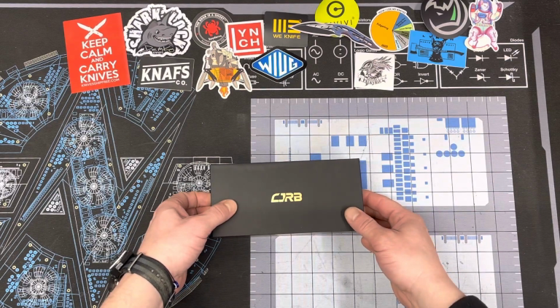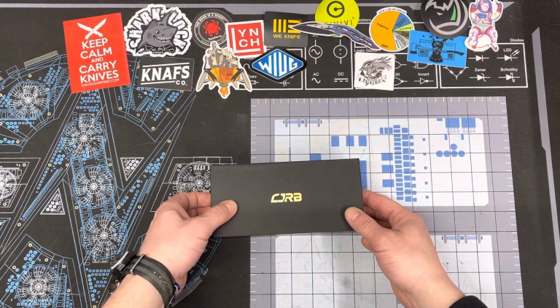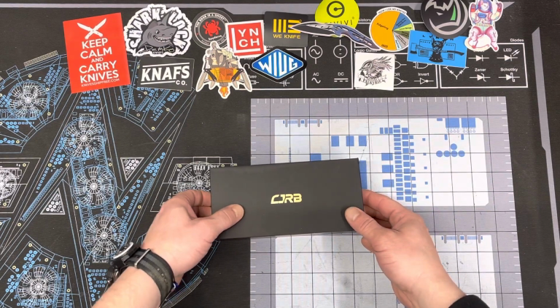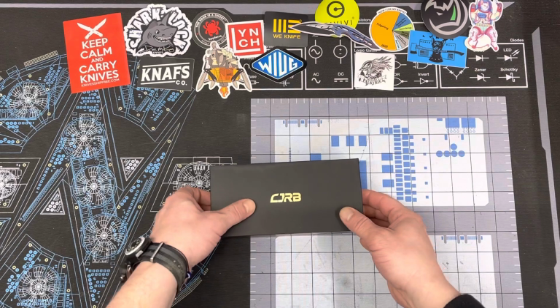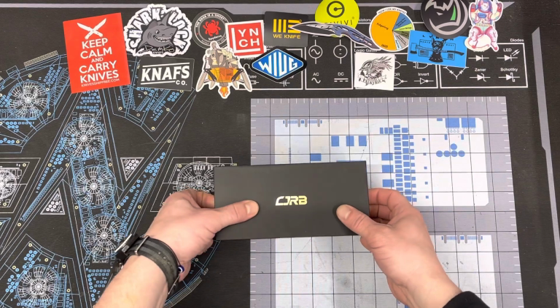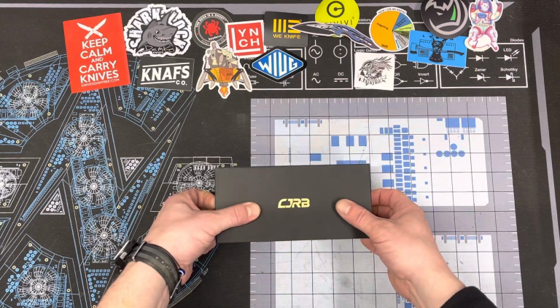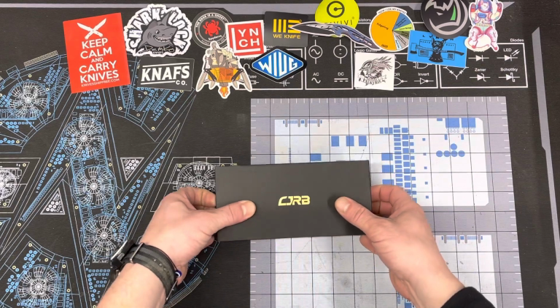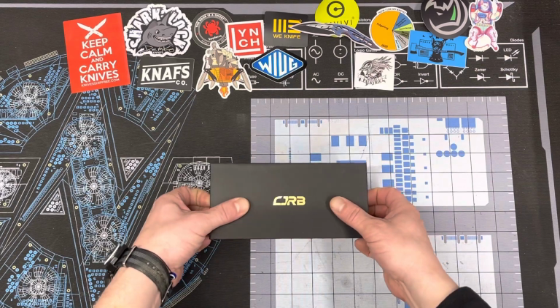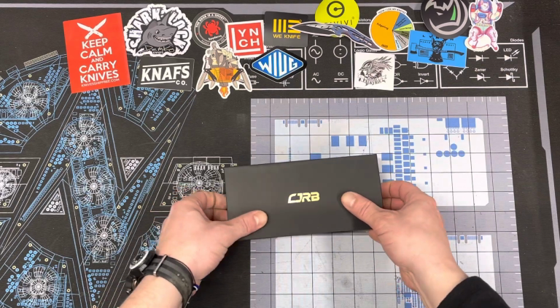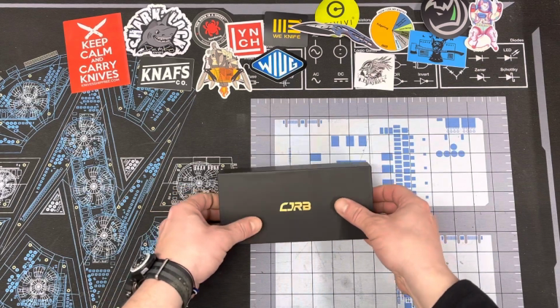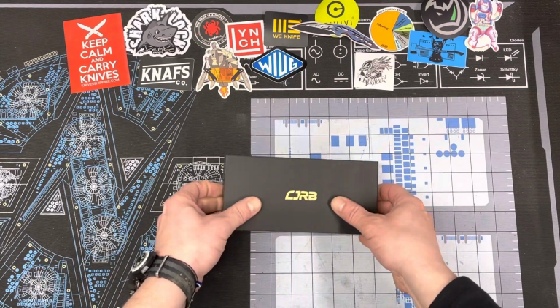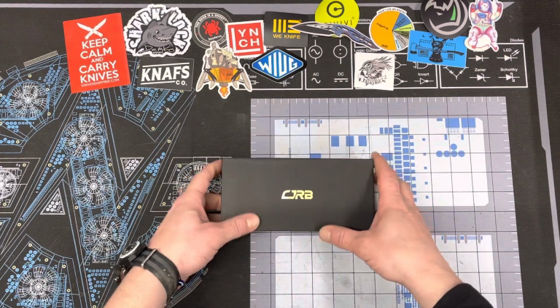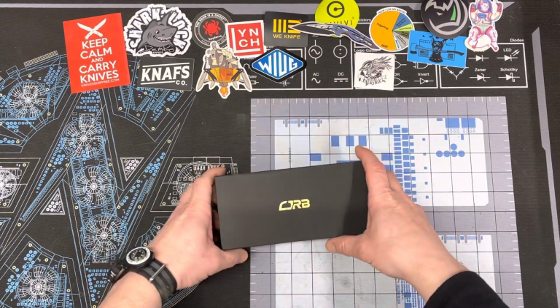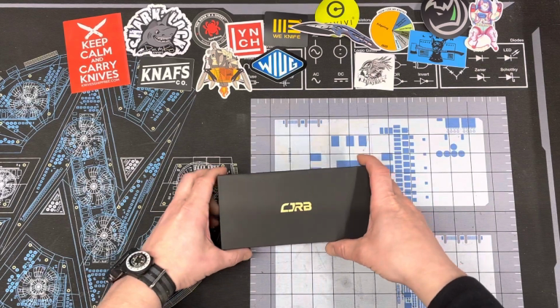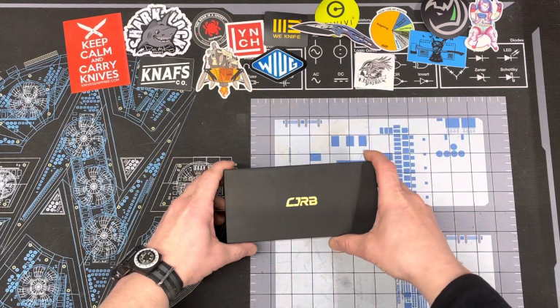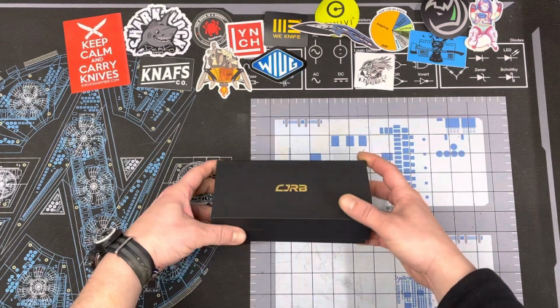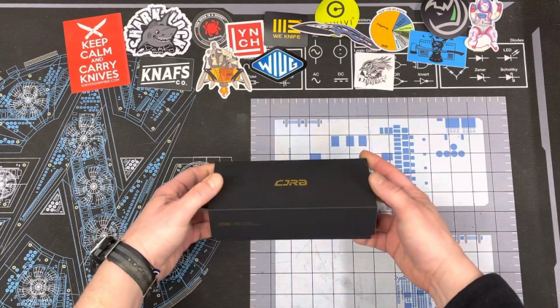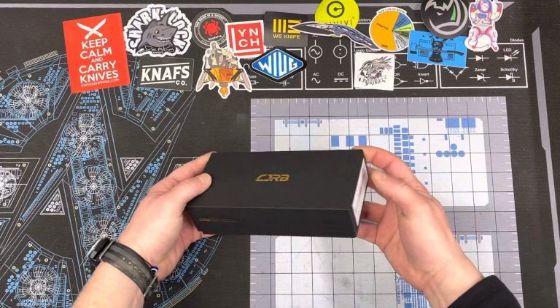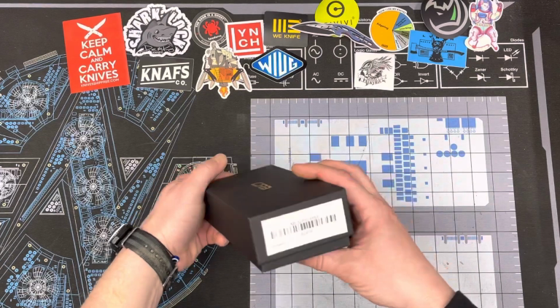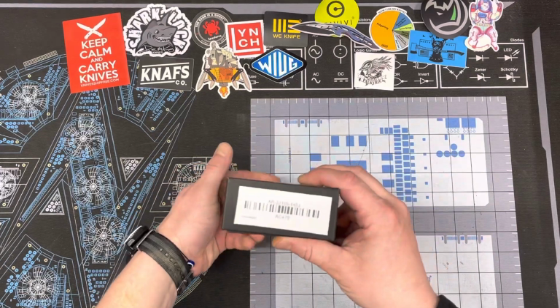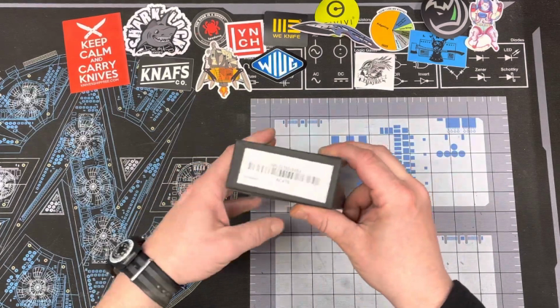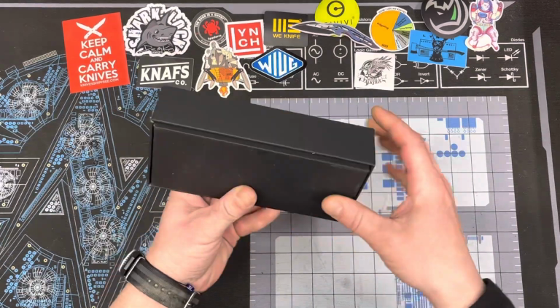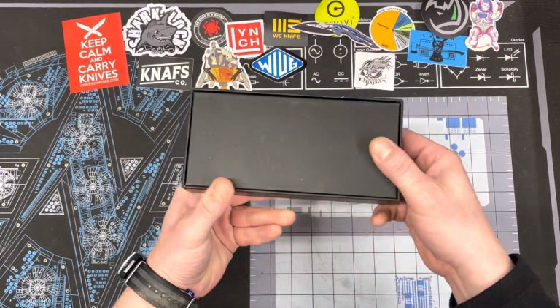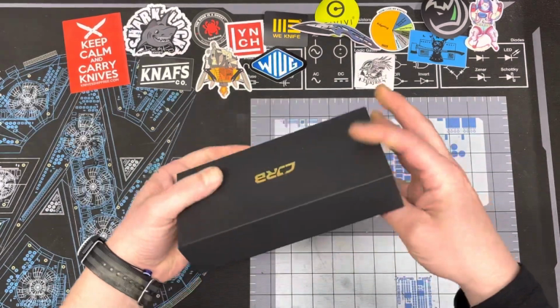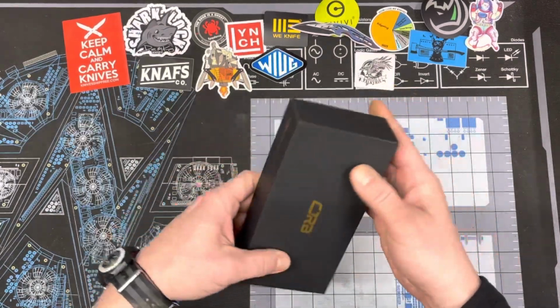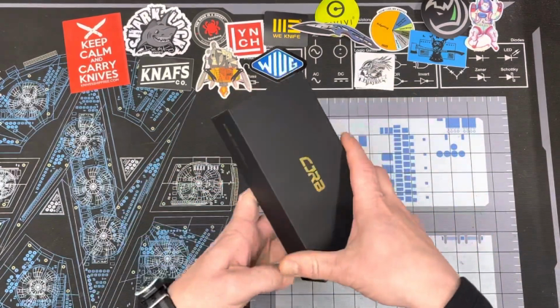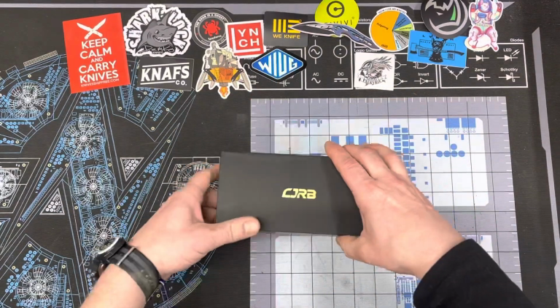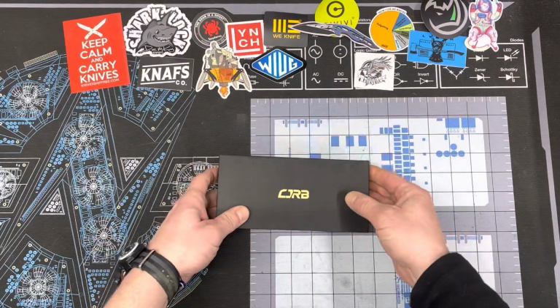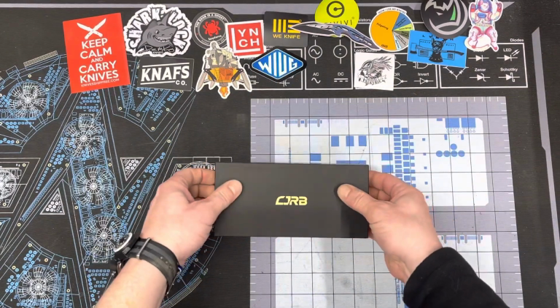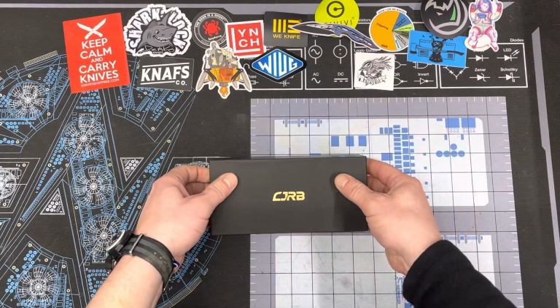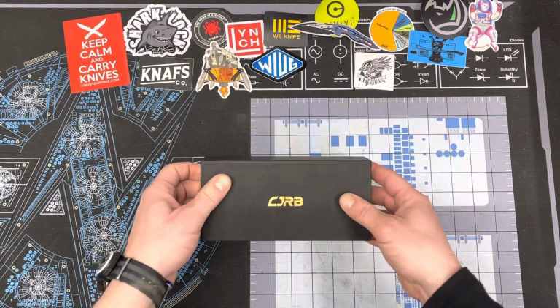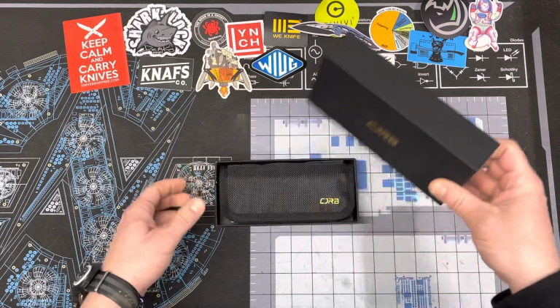It's a Co JRB Pyrite in a pretty cool looking blue. I figured, why not pull it out and check it out together here.